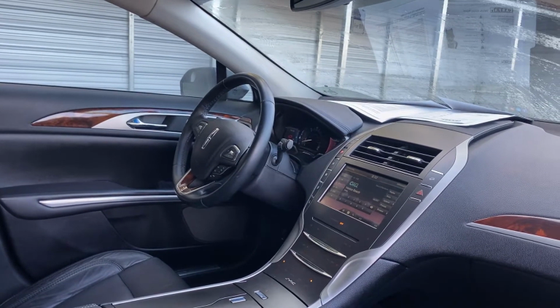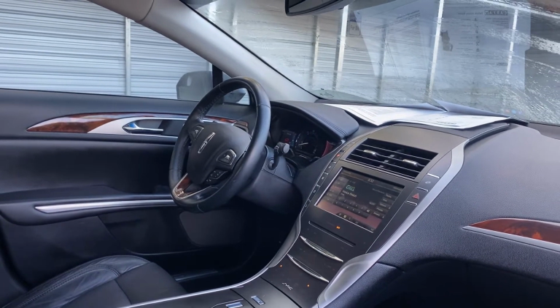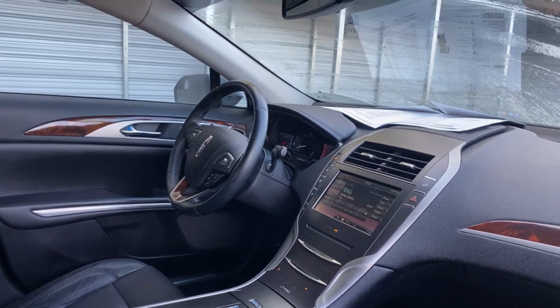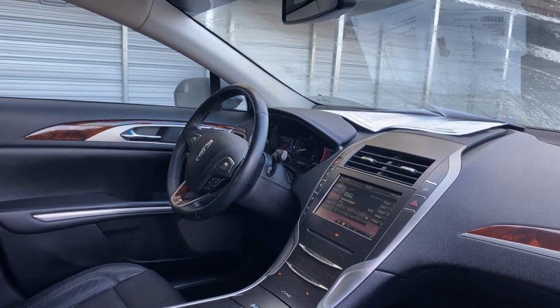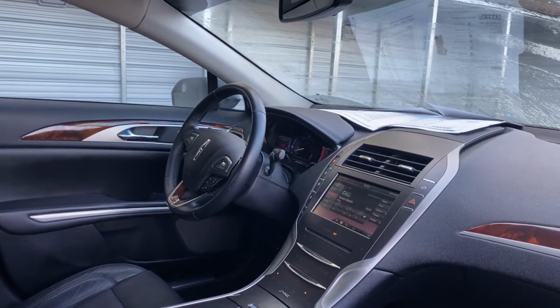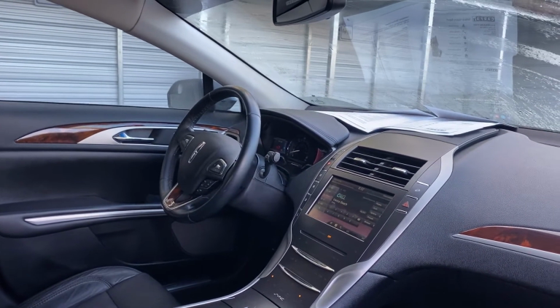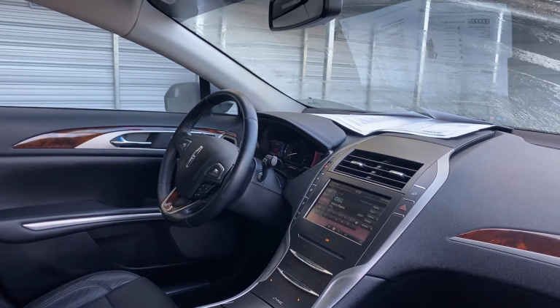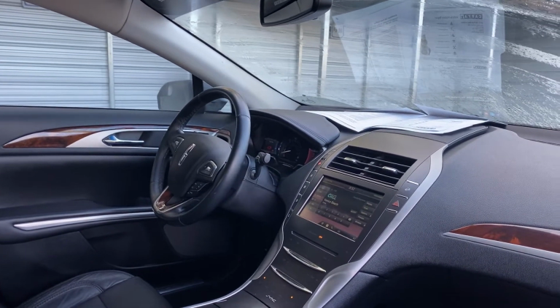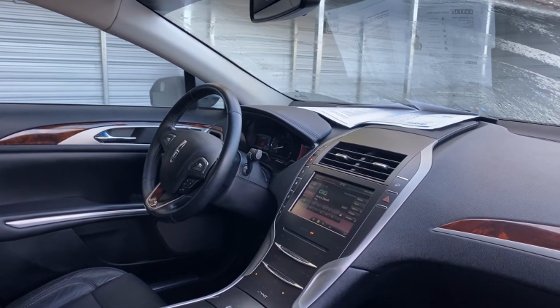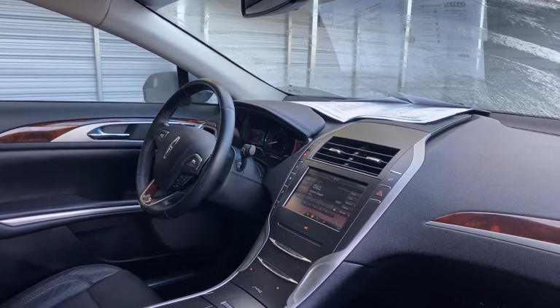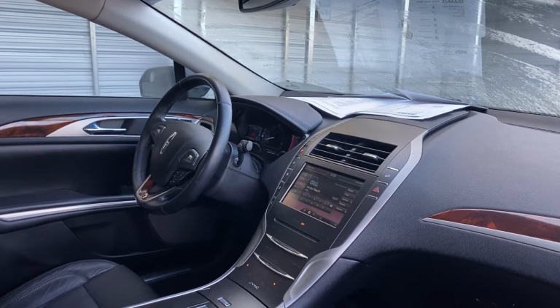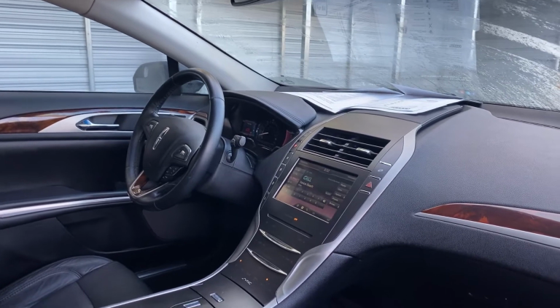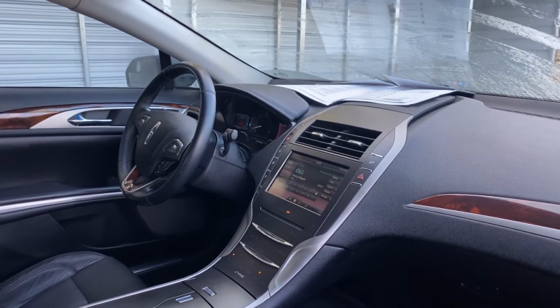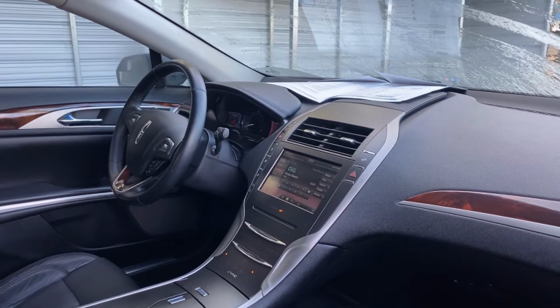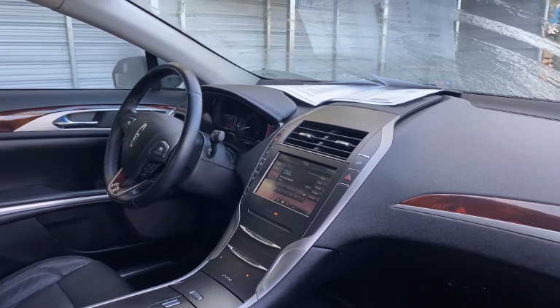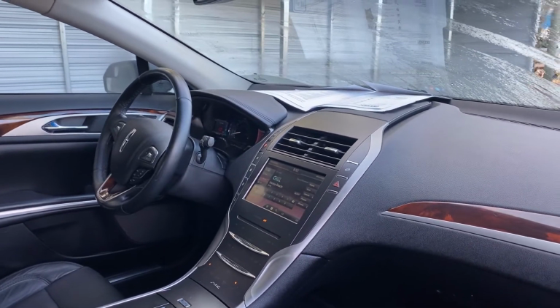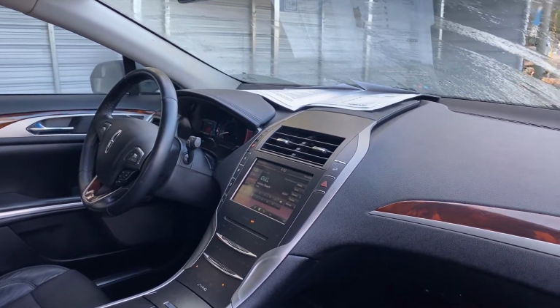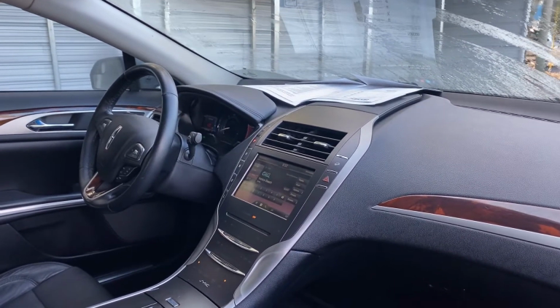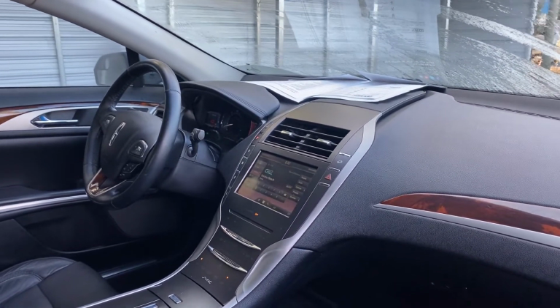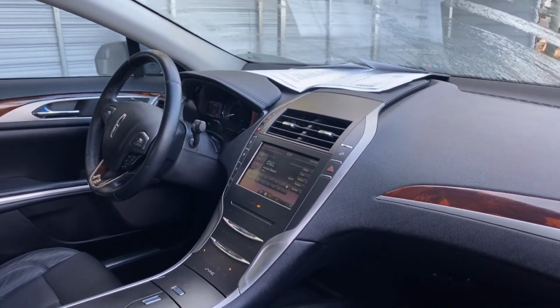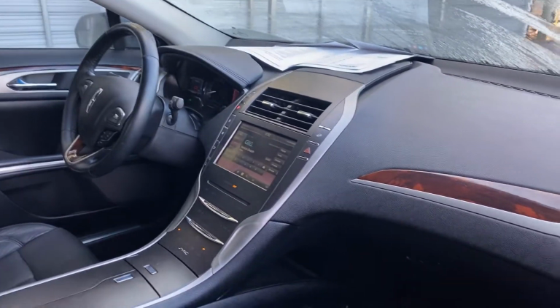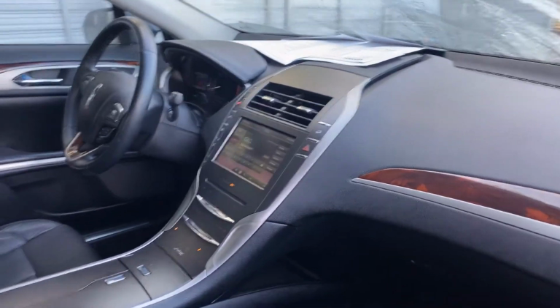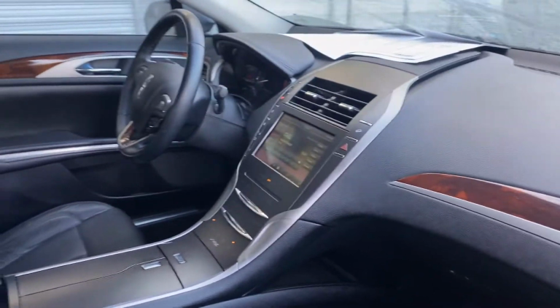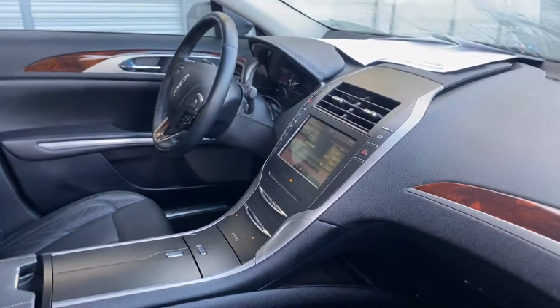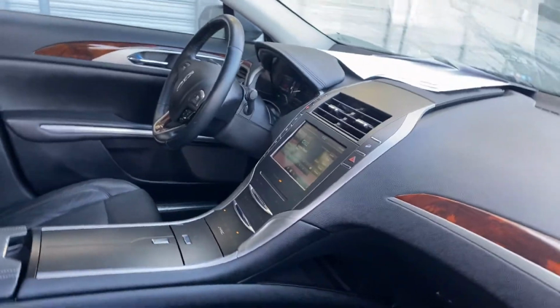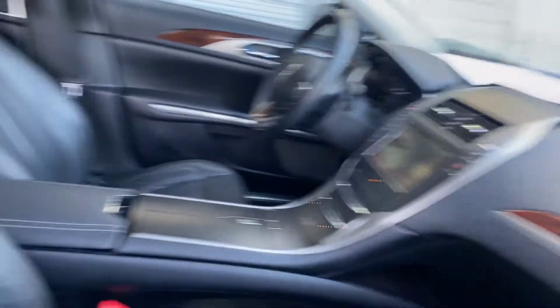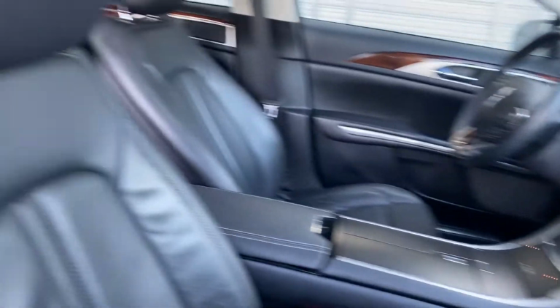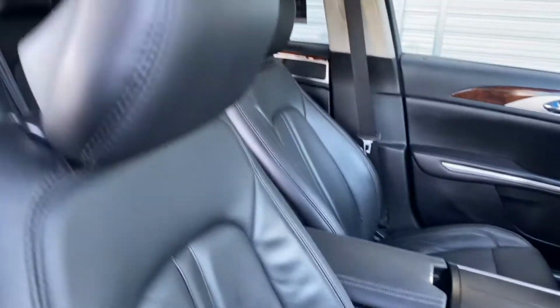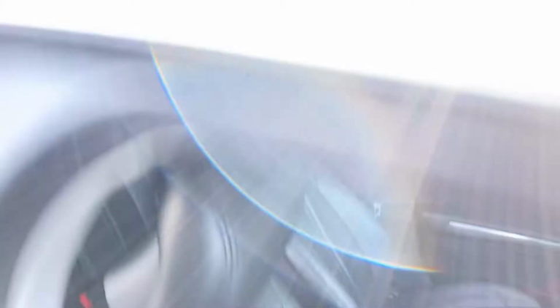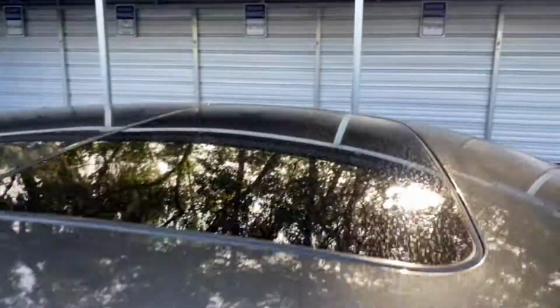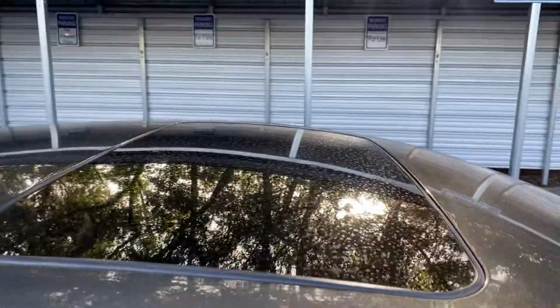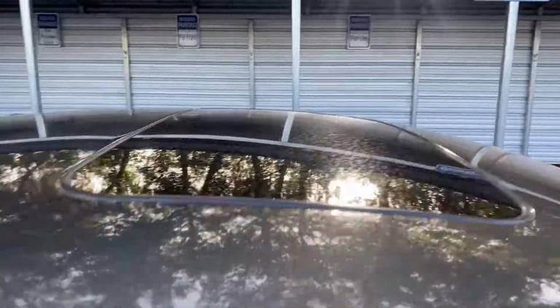Leather-wrapped steering wheel, HomeLink for your garage door, electronic climate control, remote start, streaming audio, satellite radio, power moonroof.